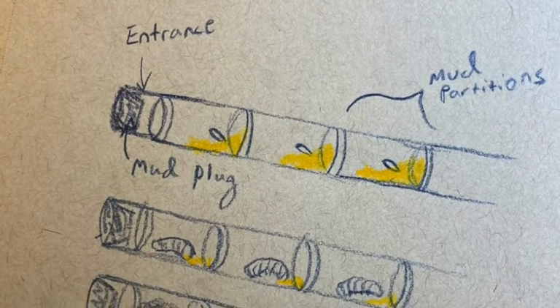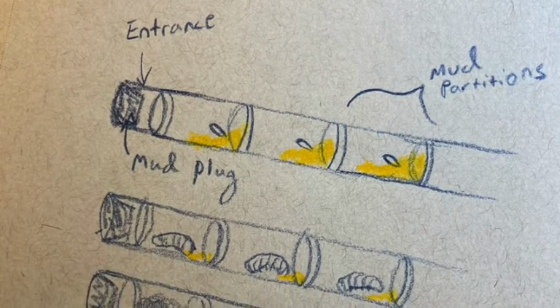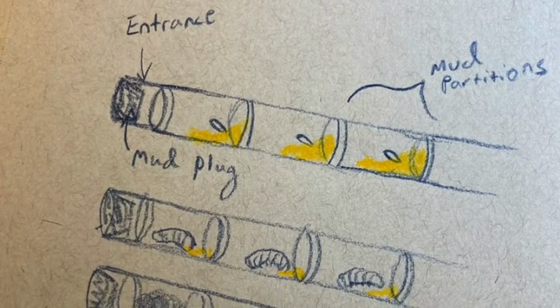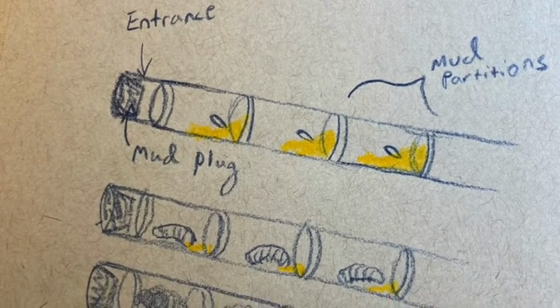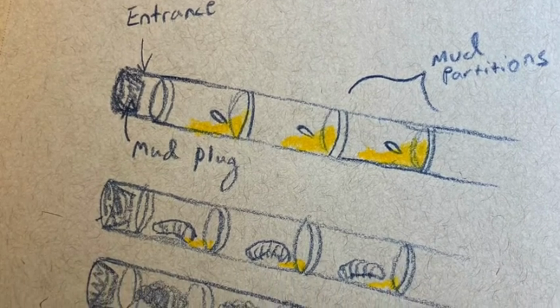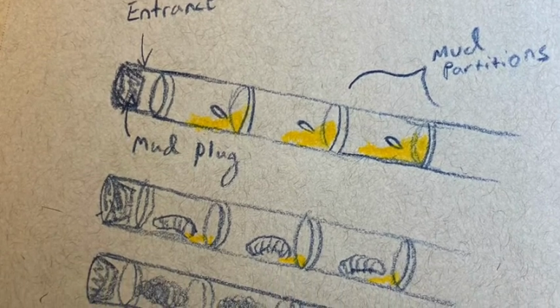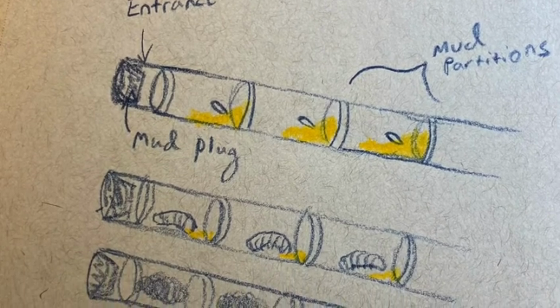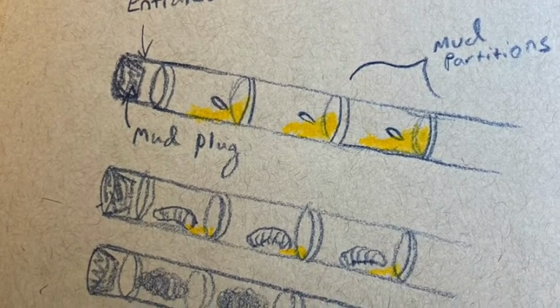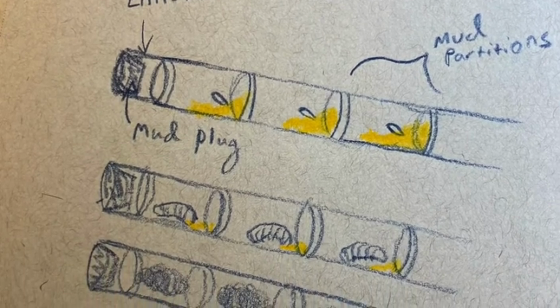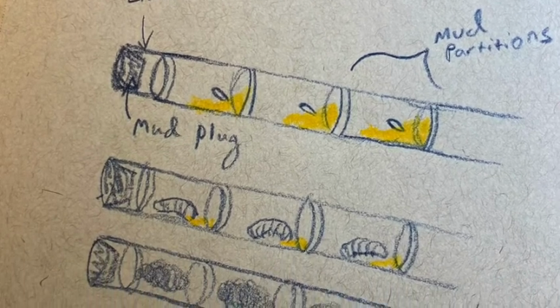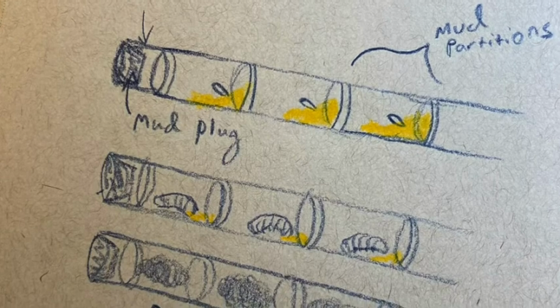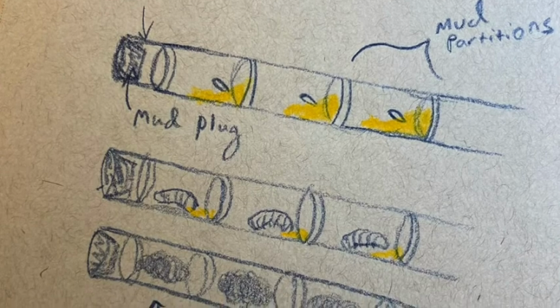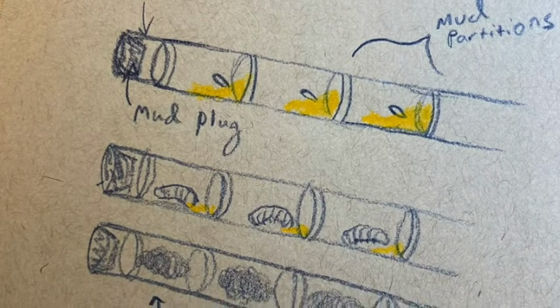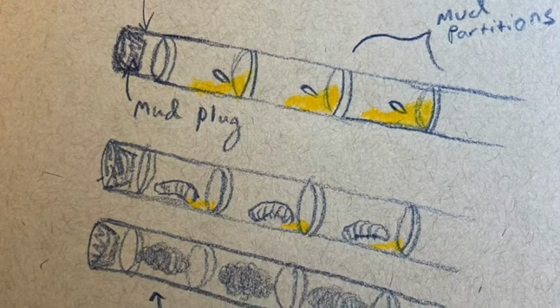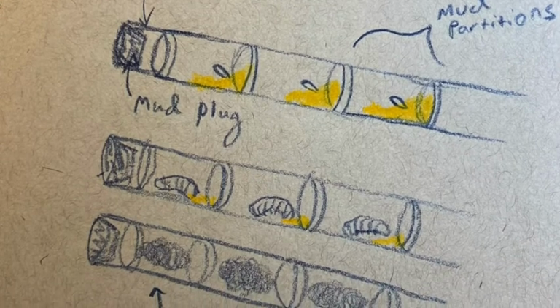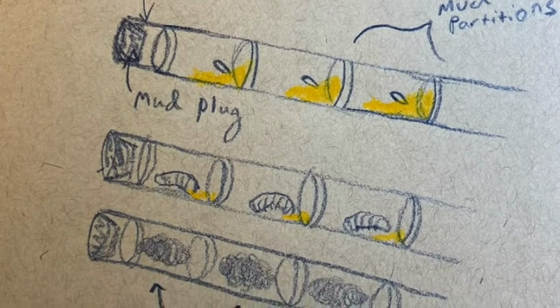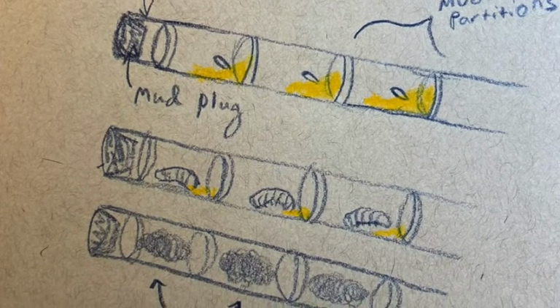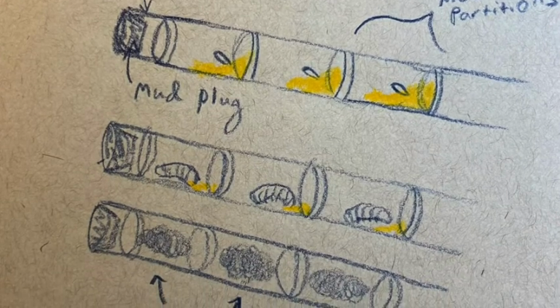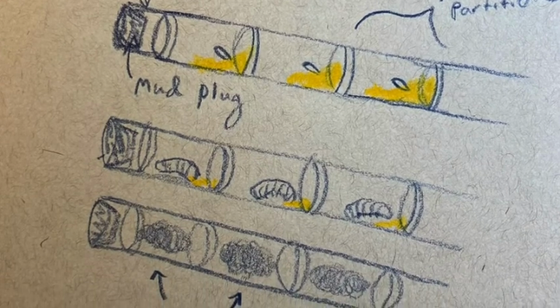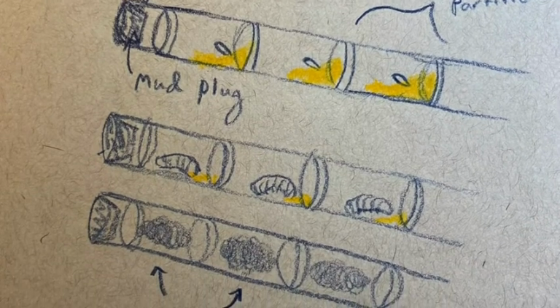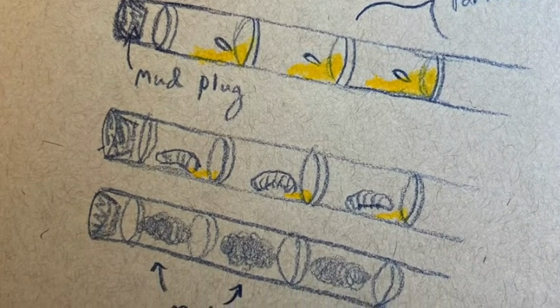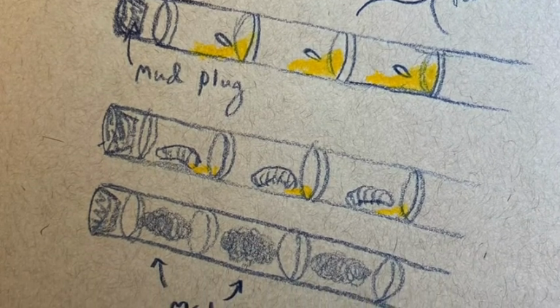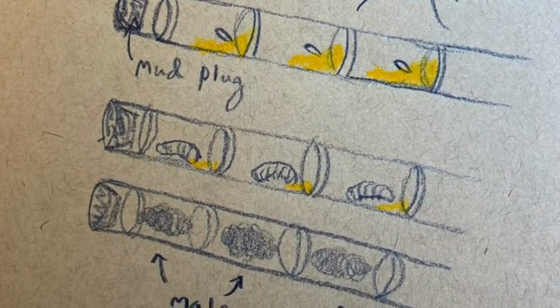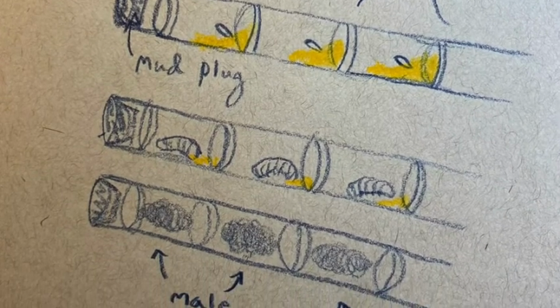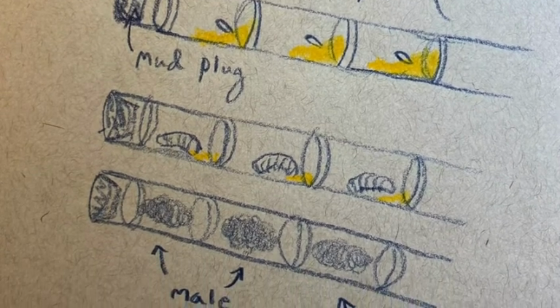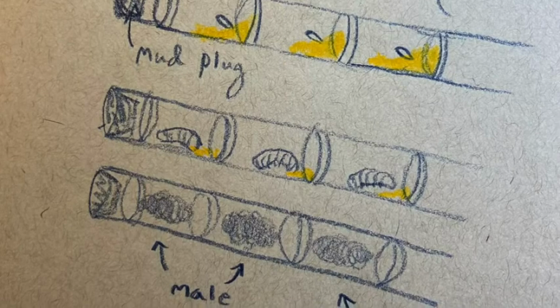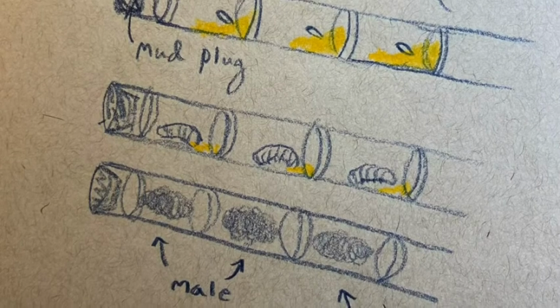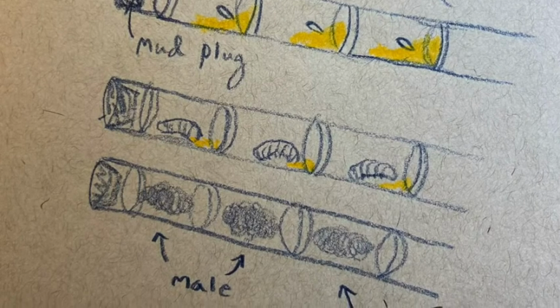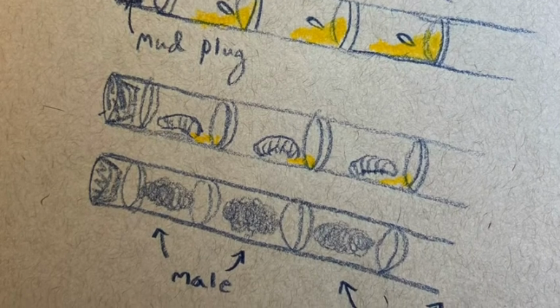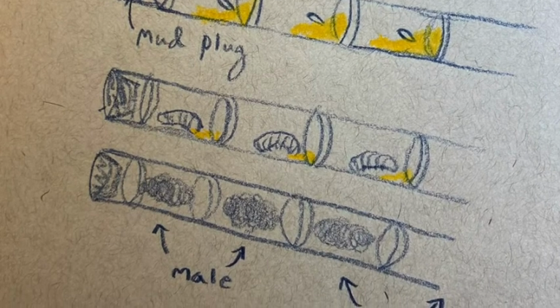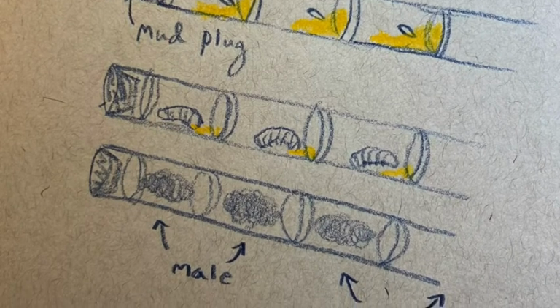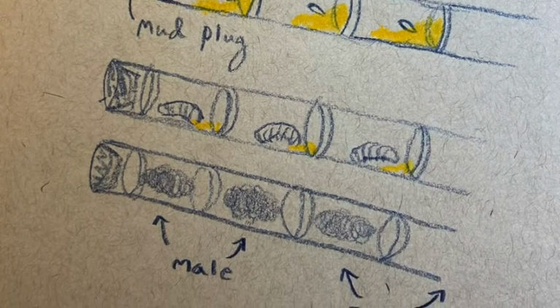The male mason bees emerge first and wait for the female mason bees to emerge from their nests. Their sole purpose is to mate and die shortly after.